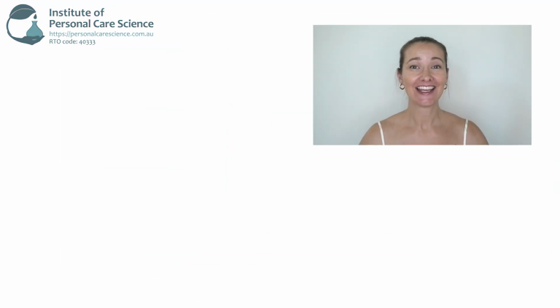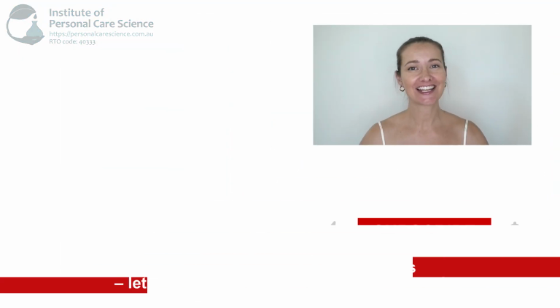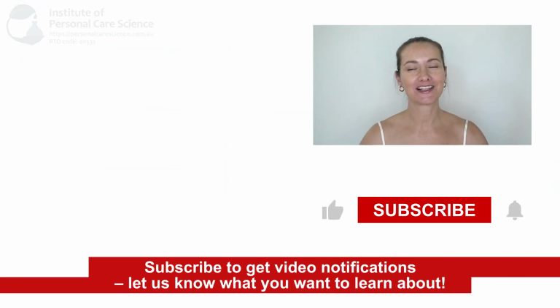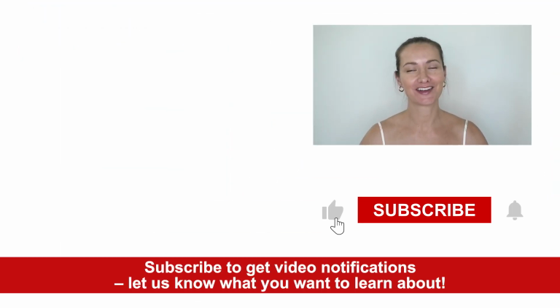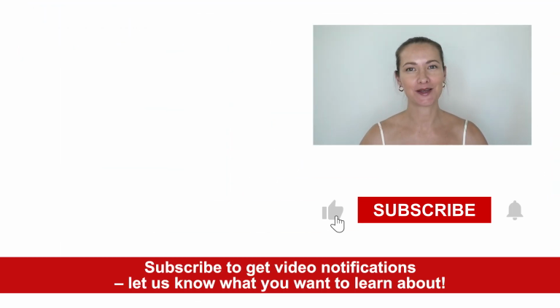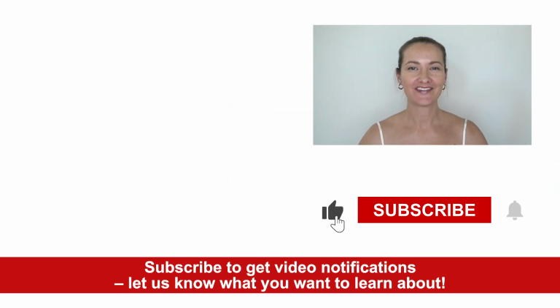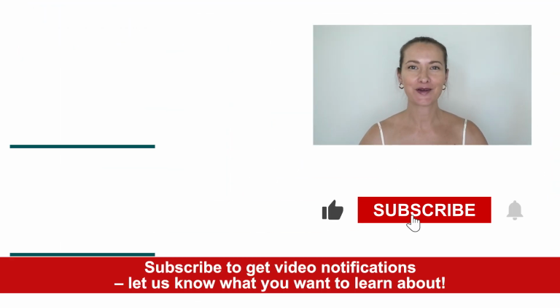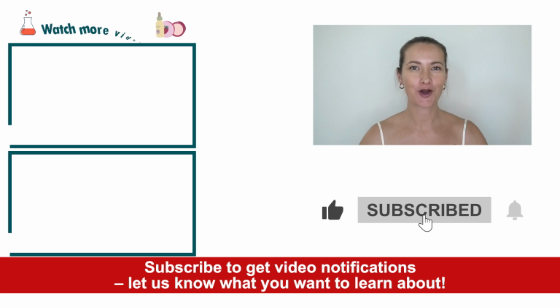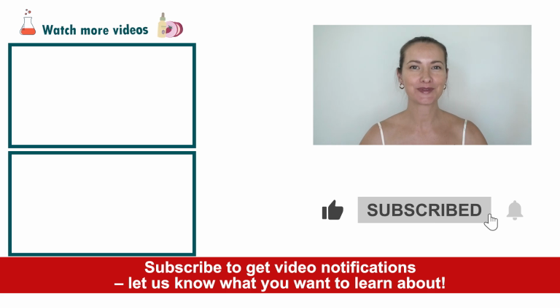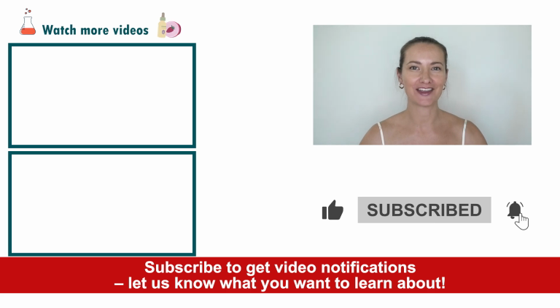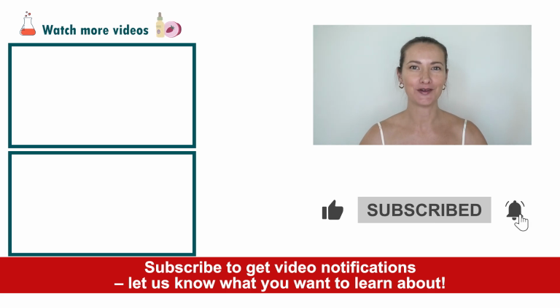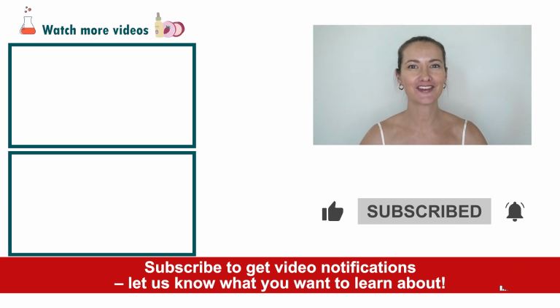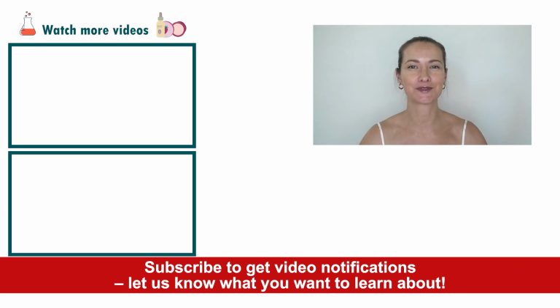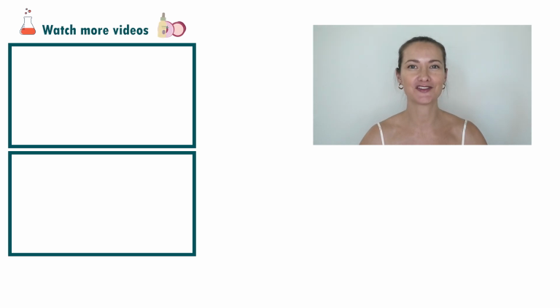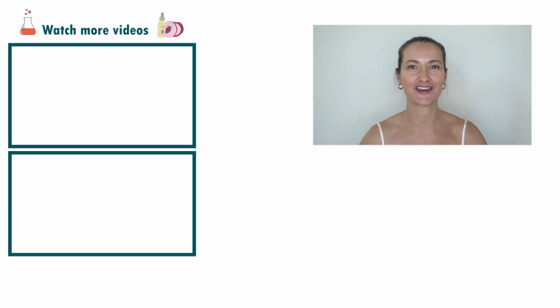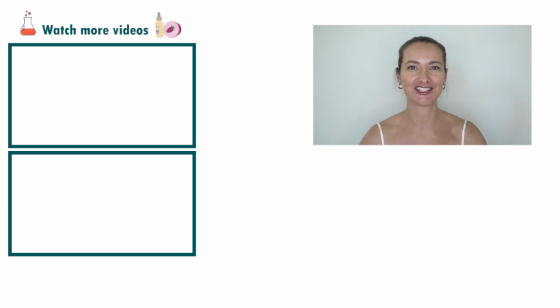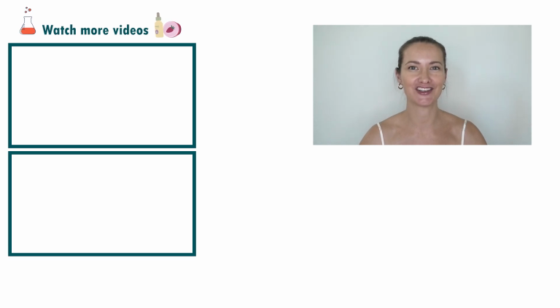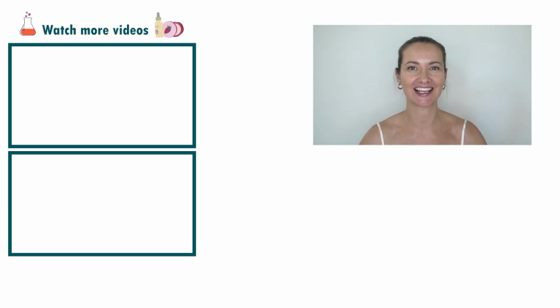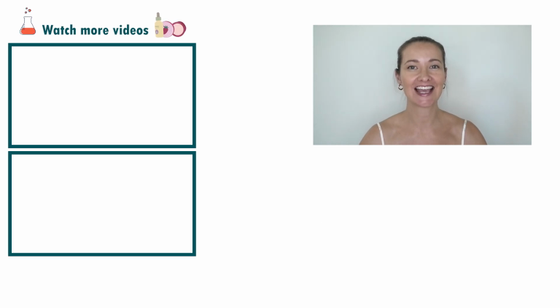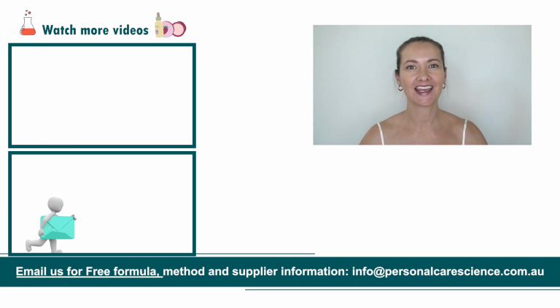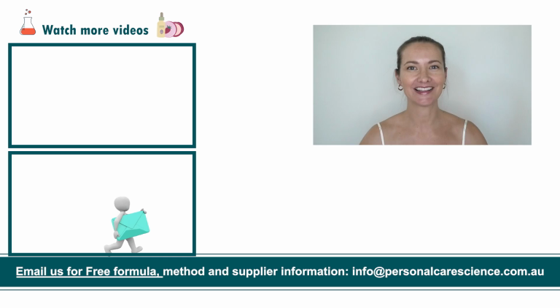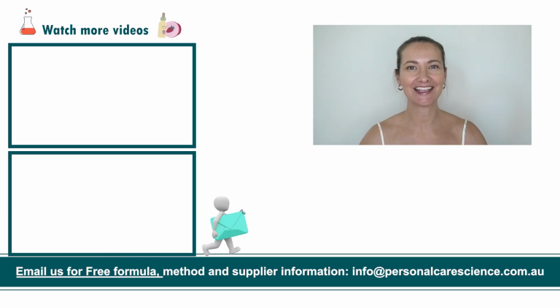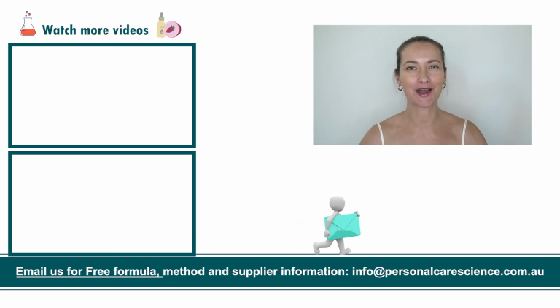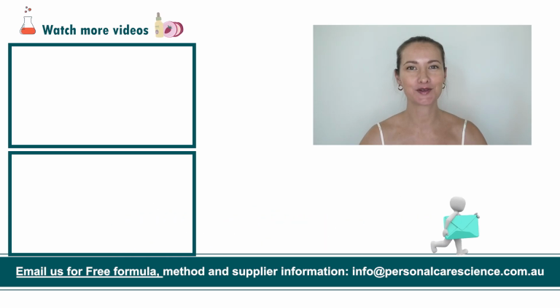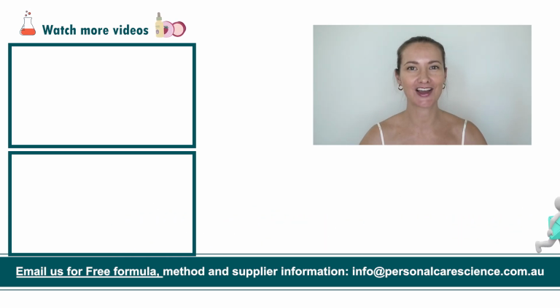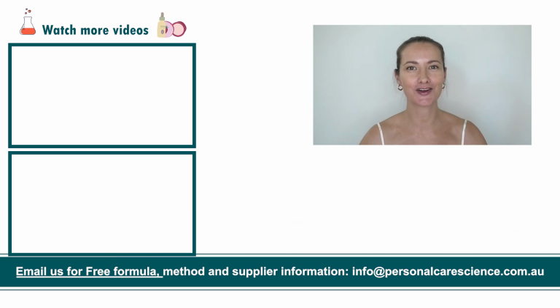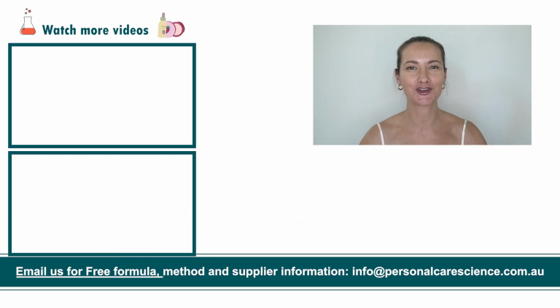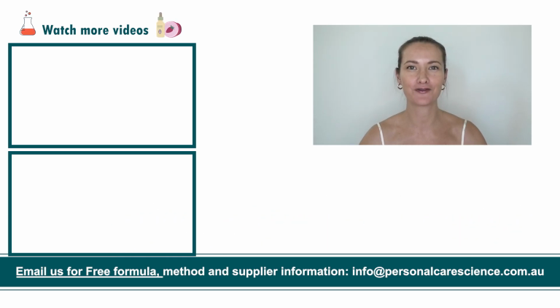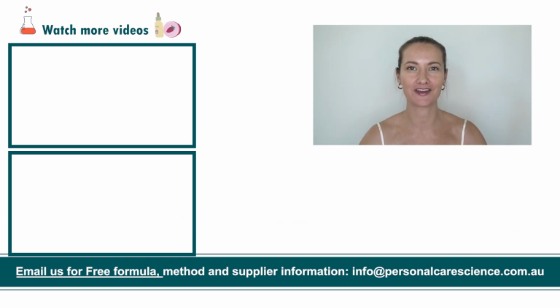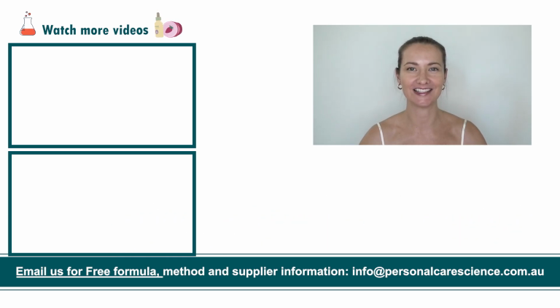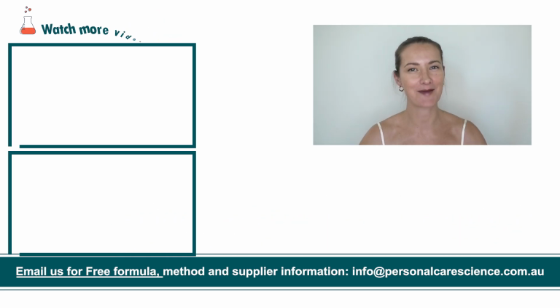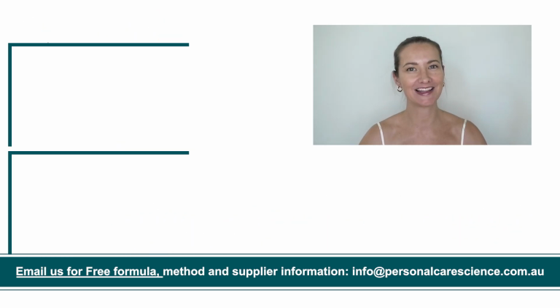If you liked today's formula, give it a thumbs up. If you have any questions or comments, please leave them below. Don't forget to subscribe to receive notifications and videos just like this. Email us at info@personalcarescience.com.au for more free formulas. Happy formulating!